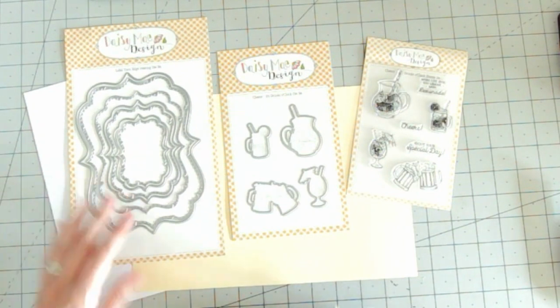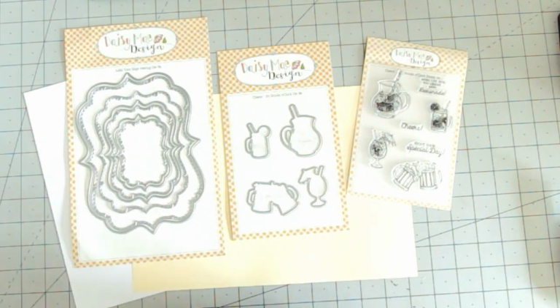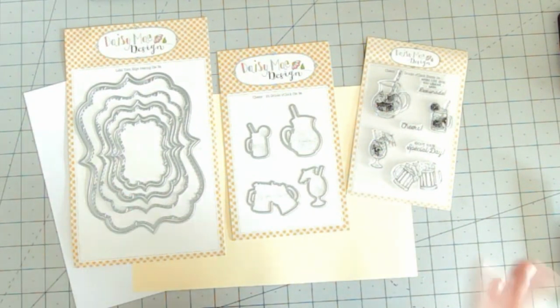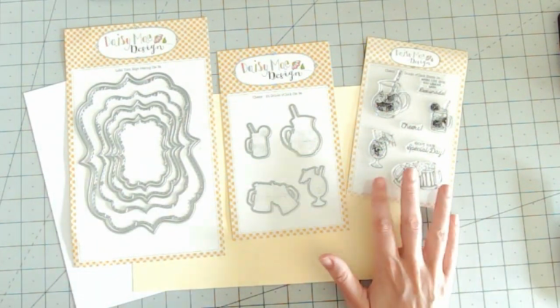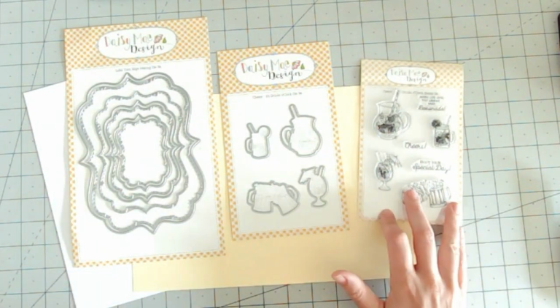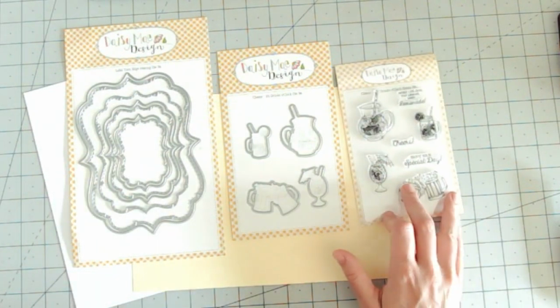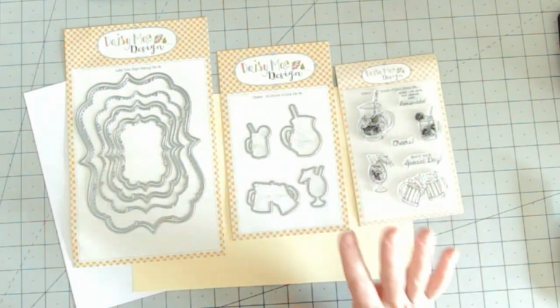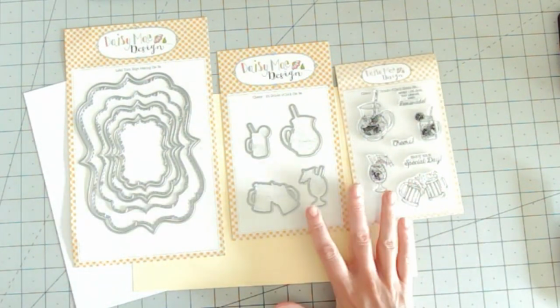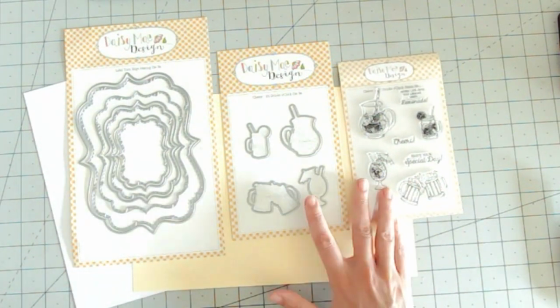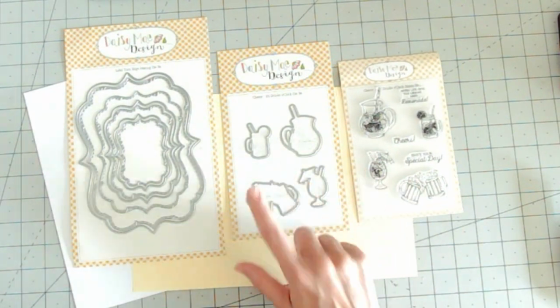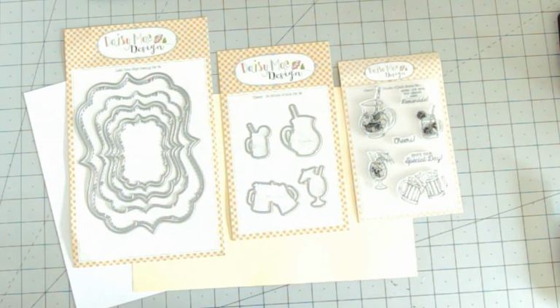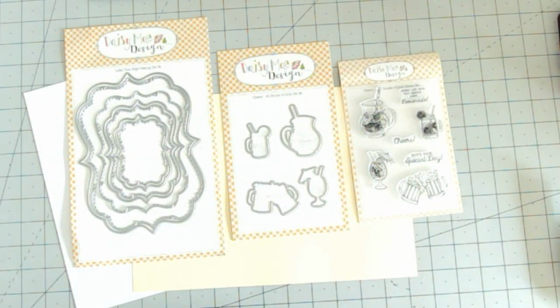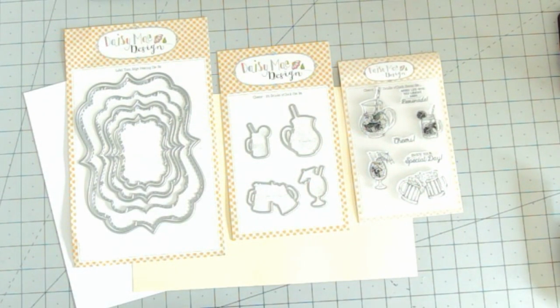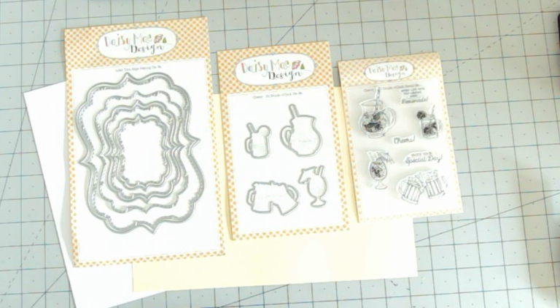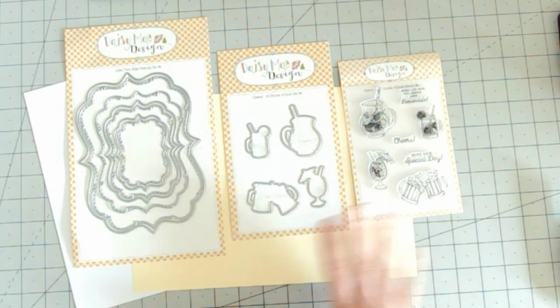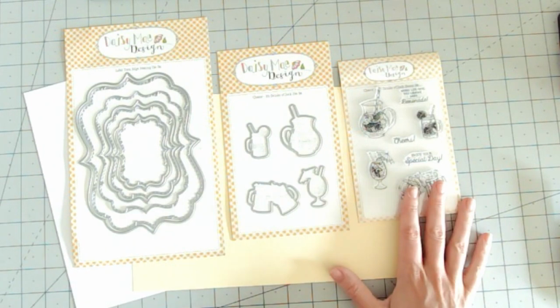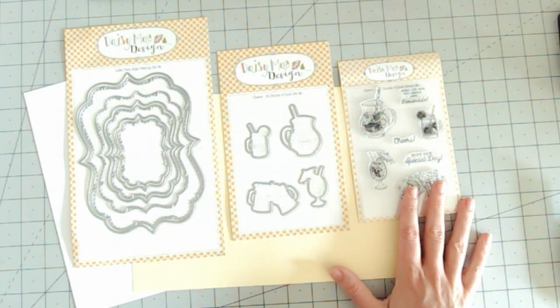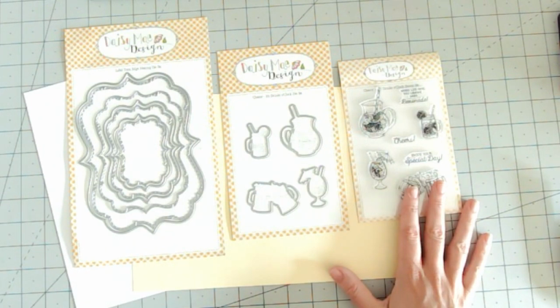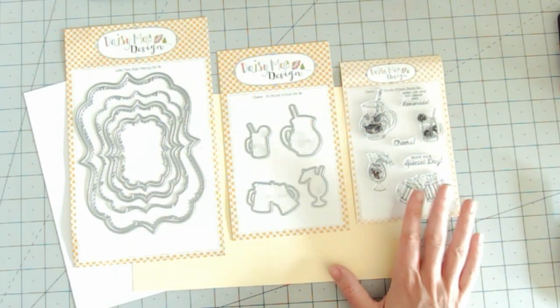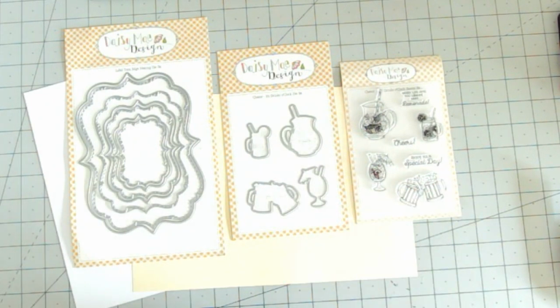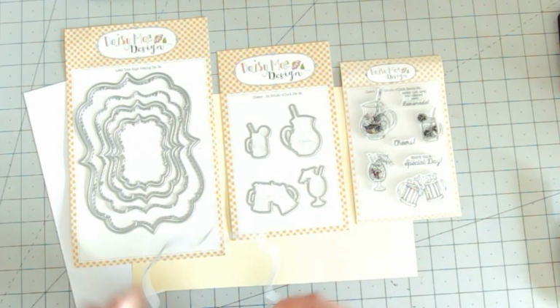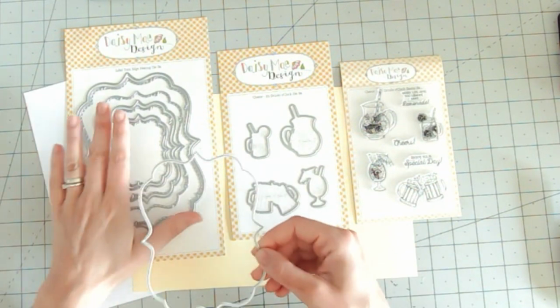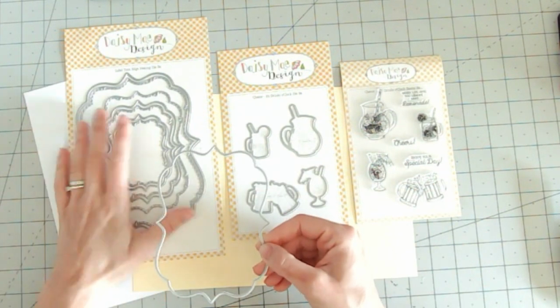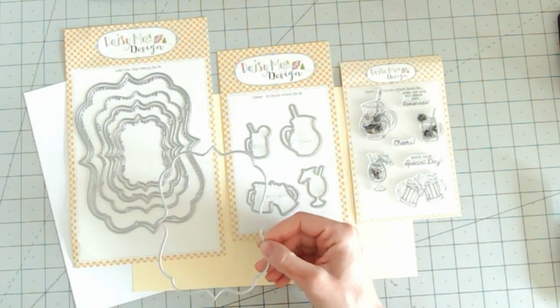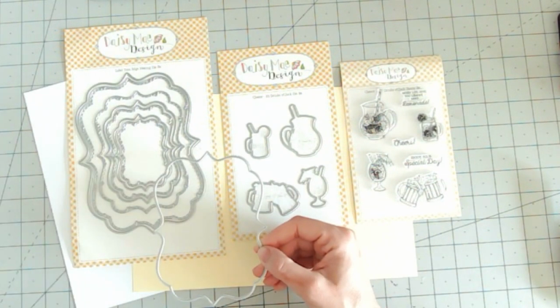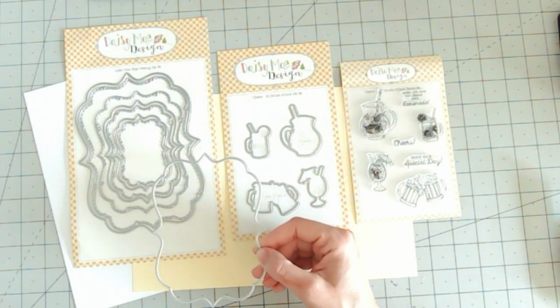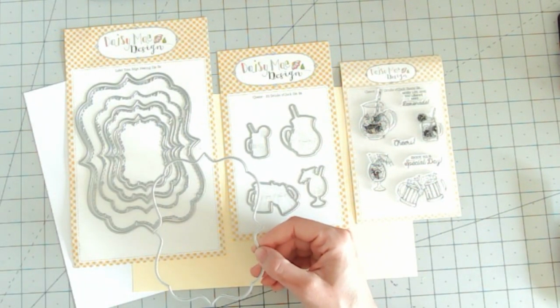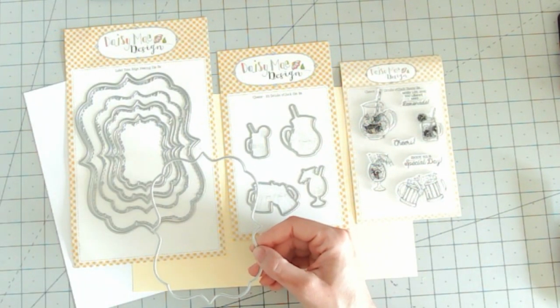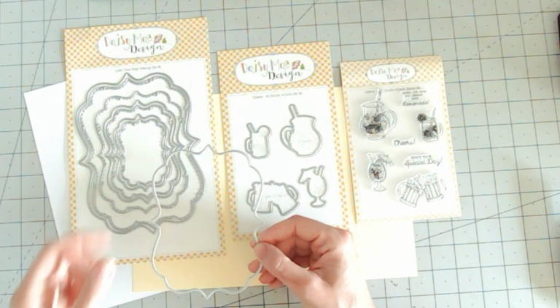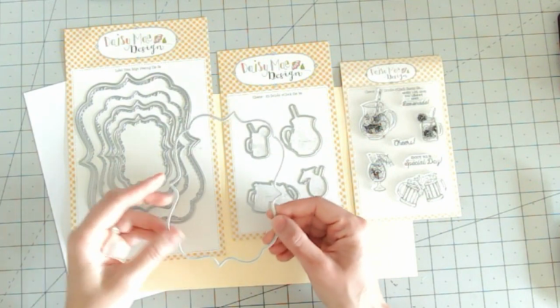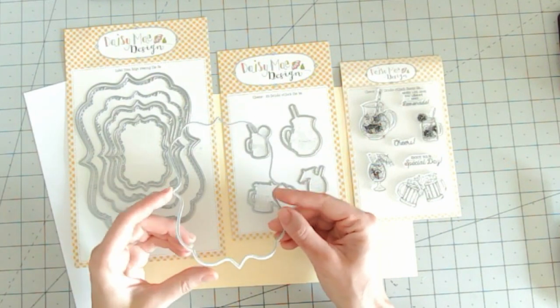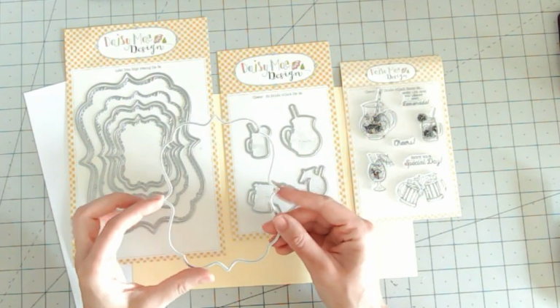For this fun summer card I'm going to be using the Cheers It's Drinks O'Clock die set and the stamp set to coordinate, and also the torn edge nesting dies in the label shape.